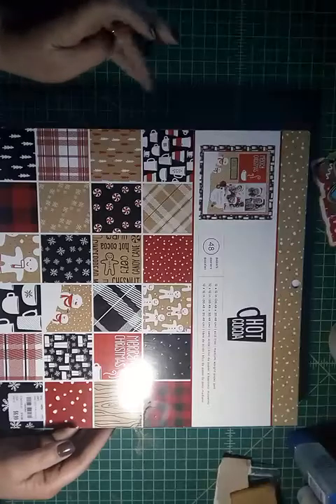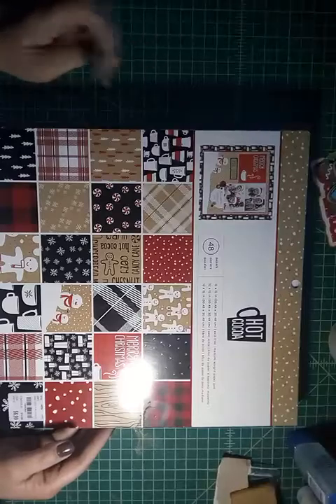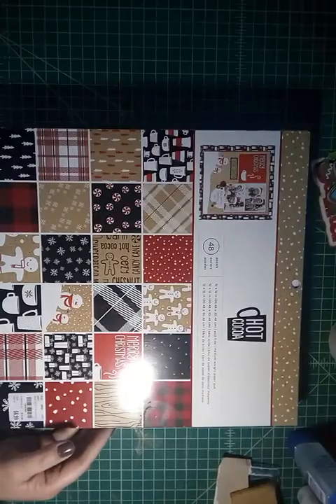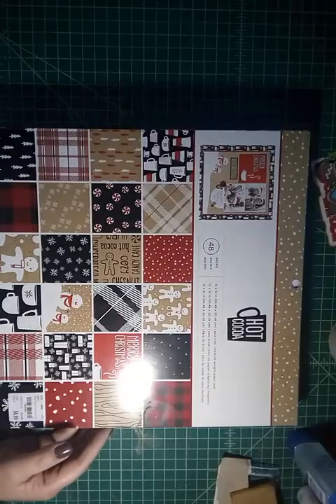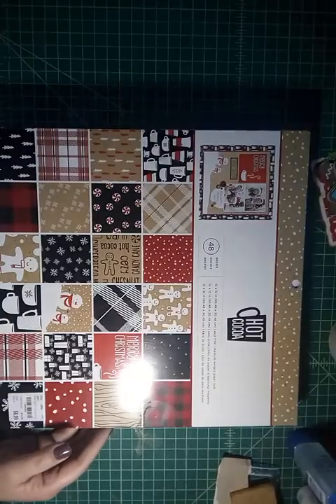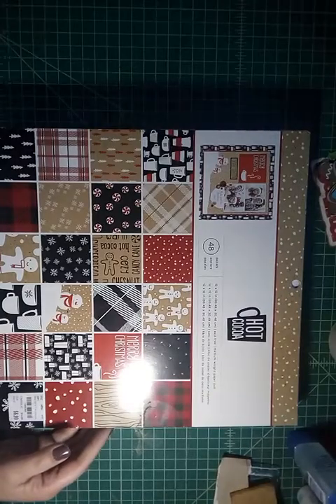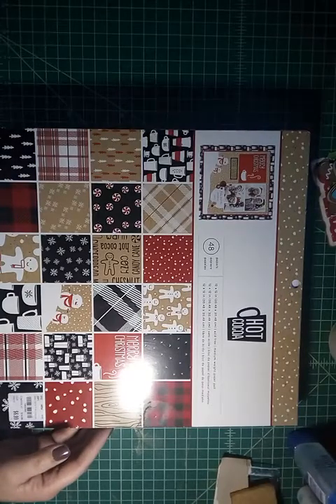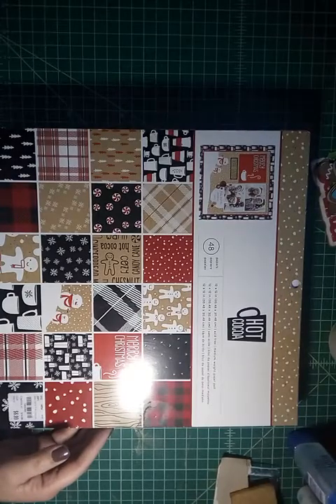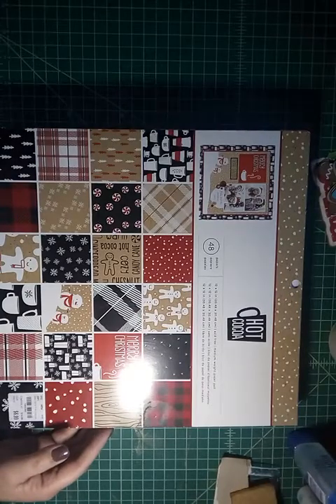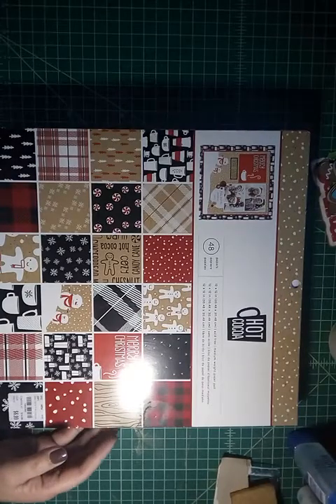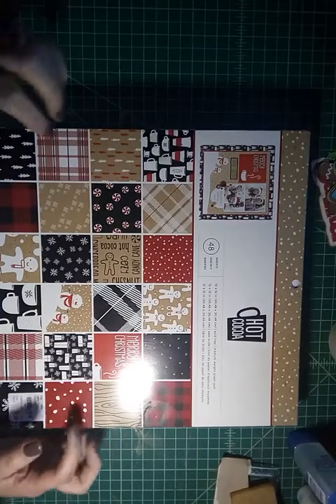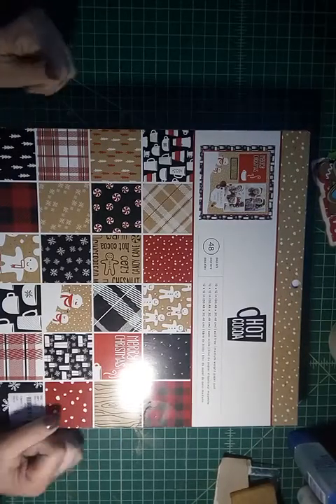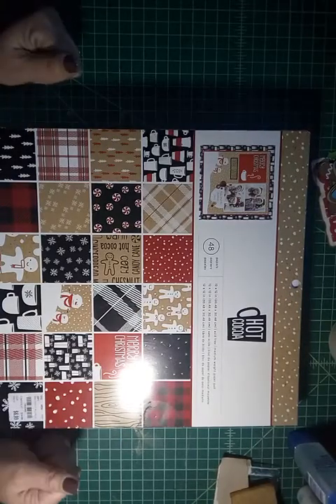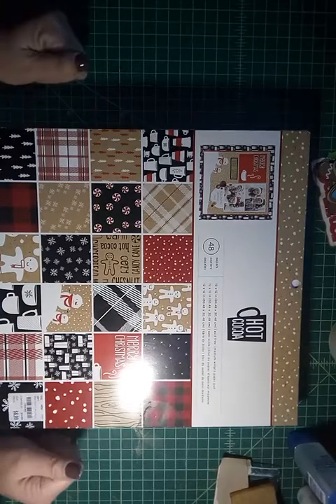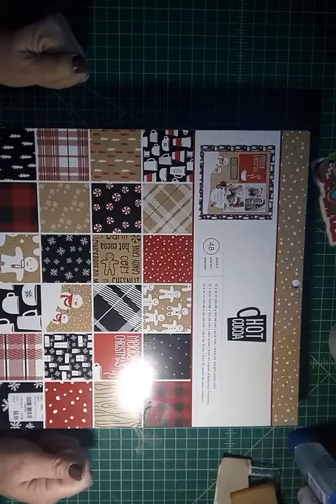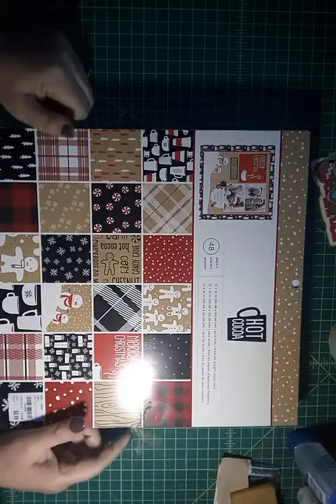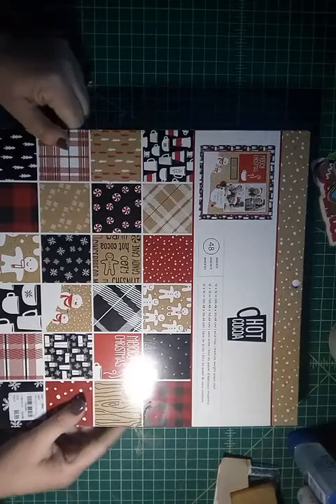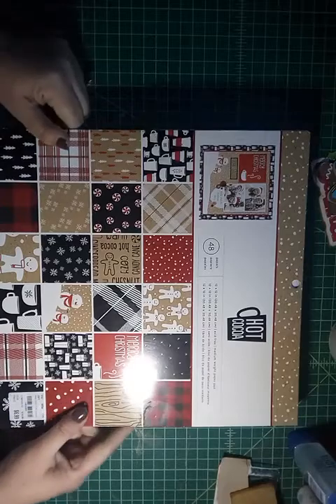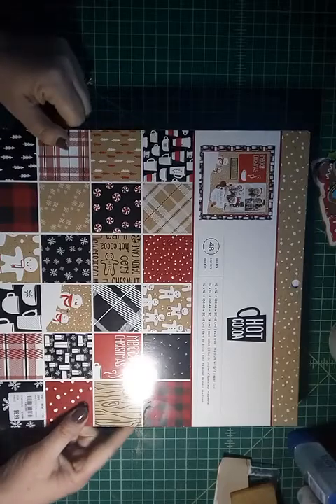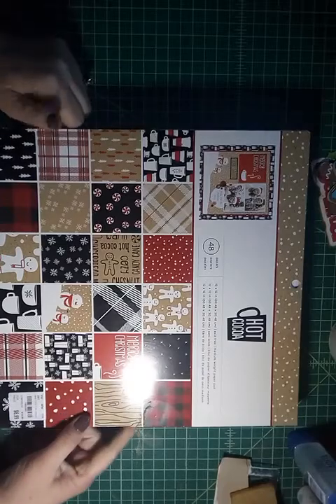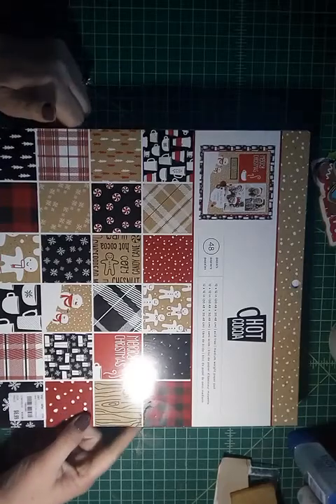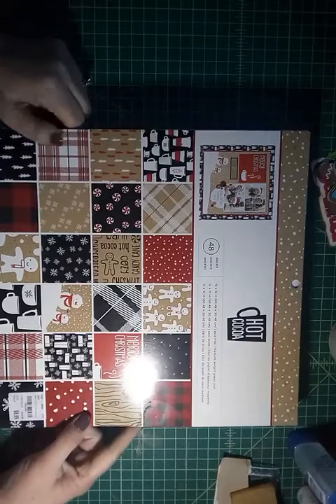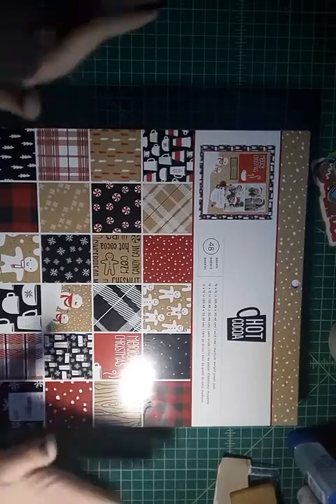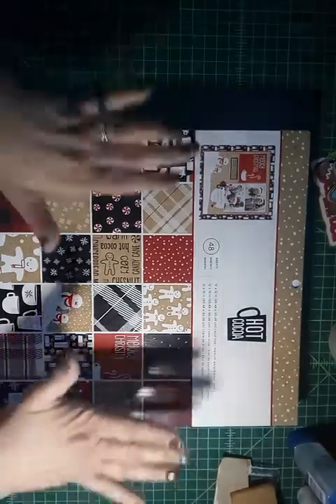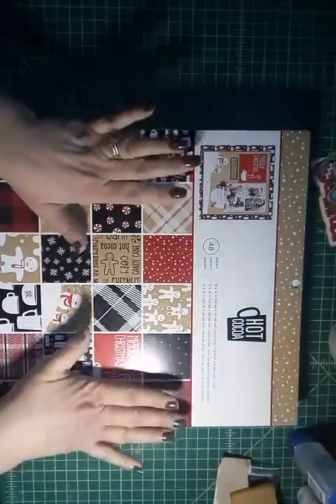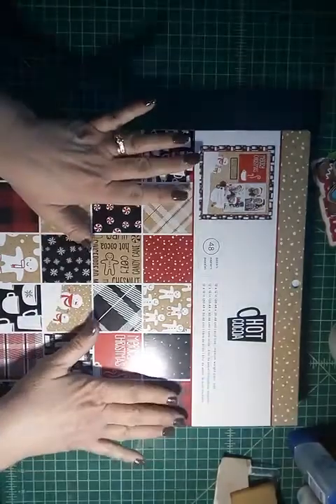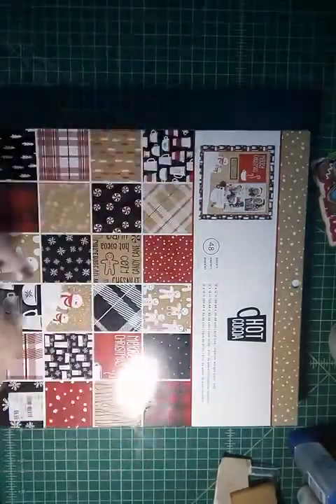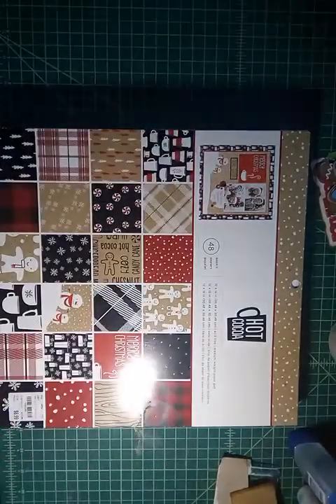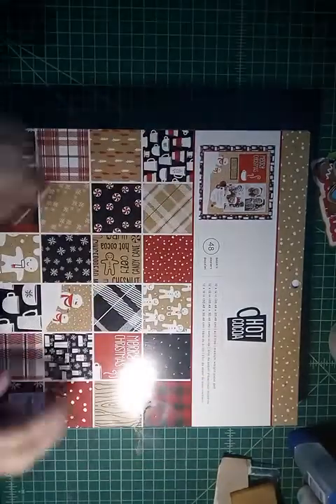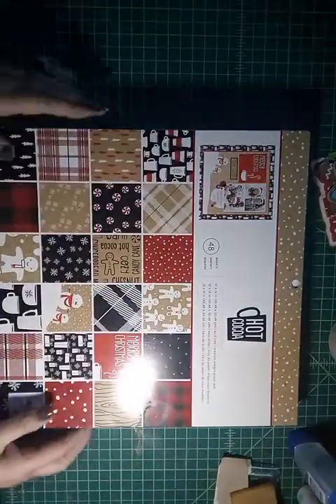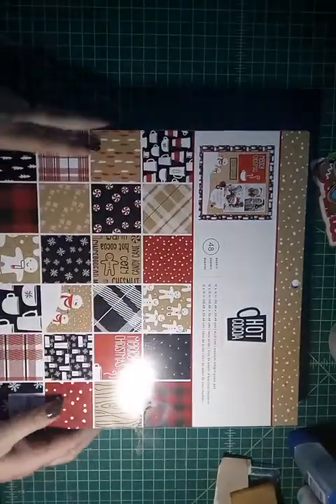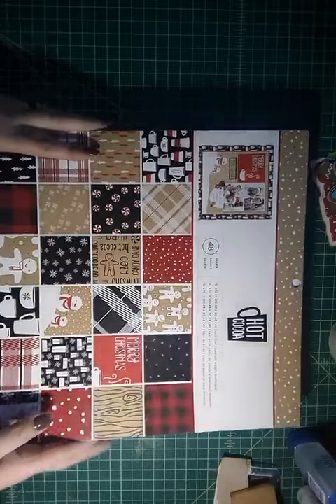Good morning crafty friends. I am back with another layout. This one is going to be a single page 12 by 12 layout, and I'm going to start off by showing you the paper that I used.